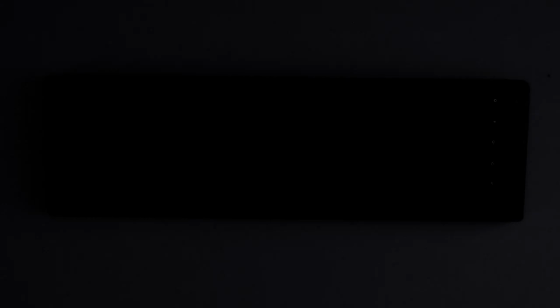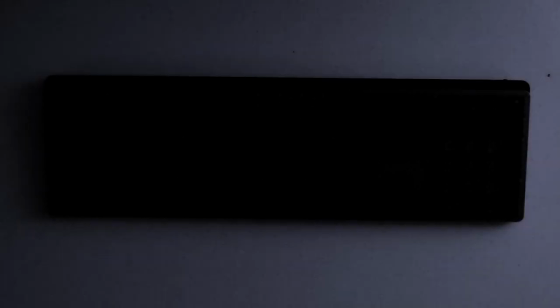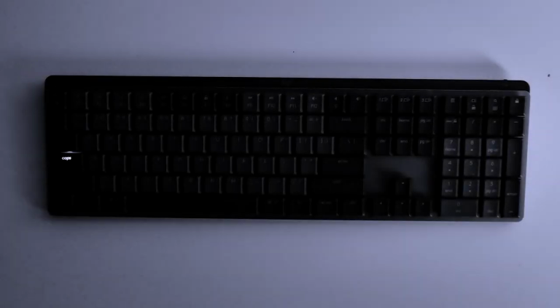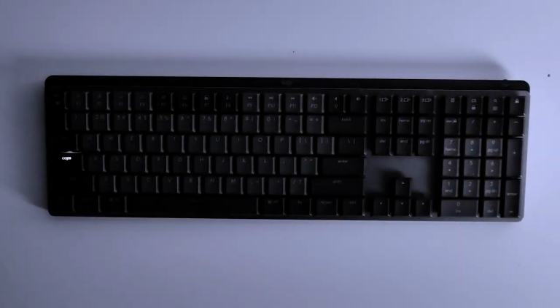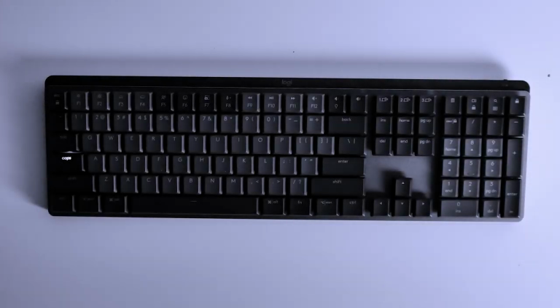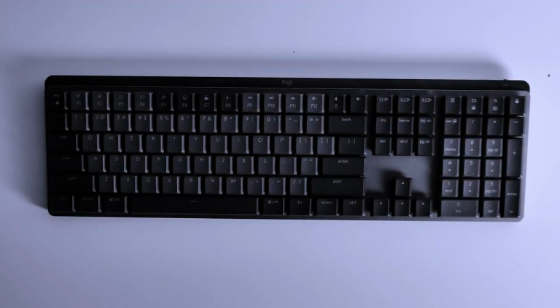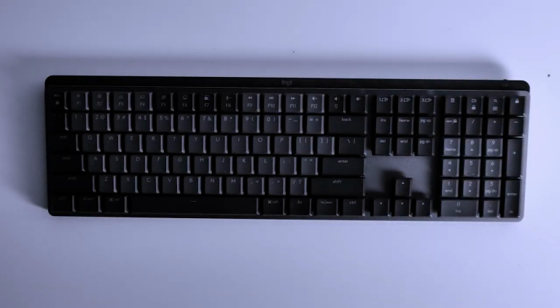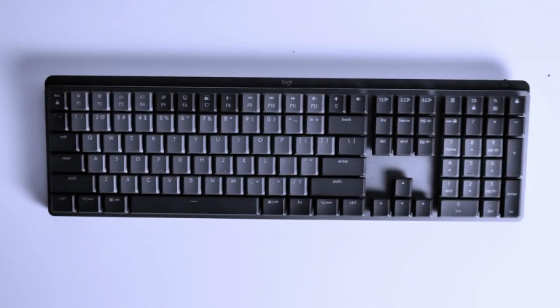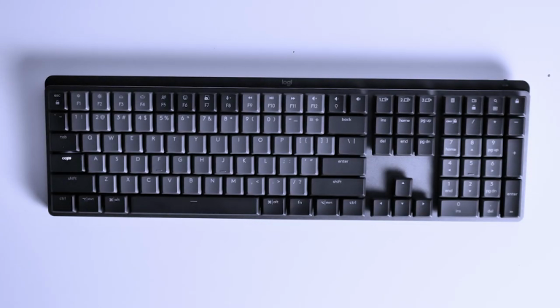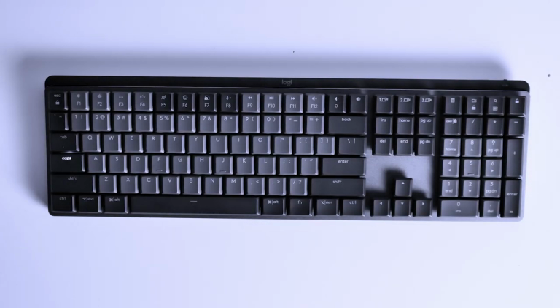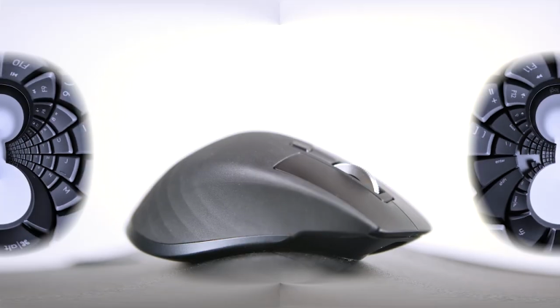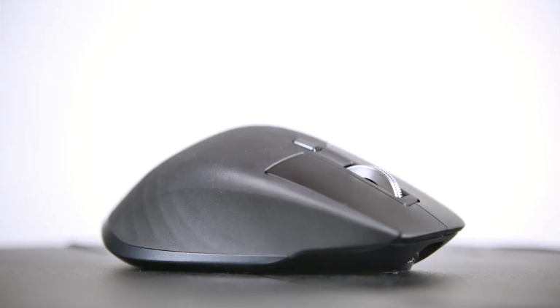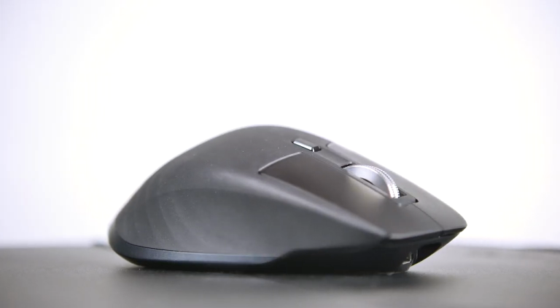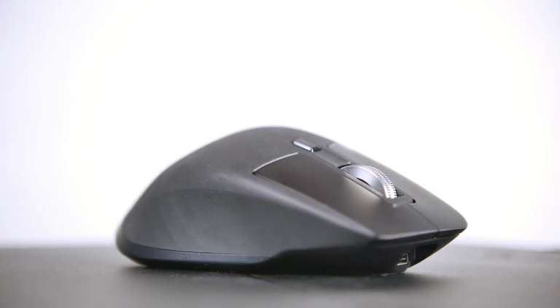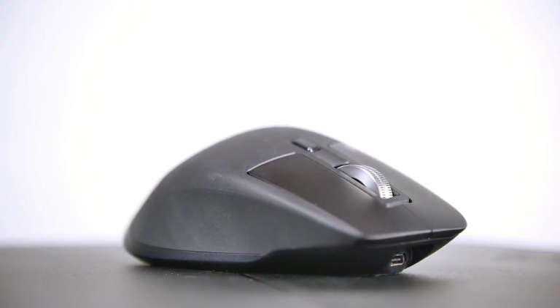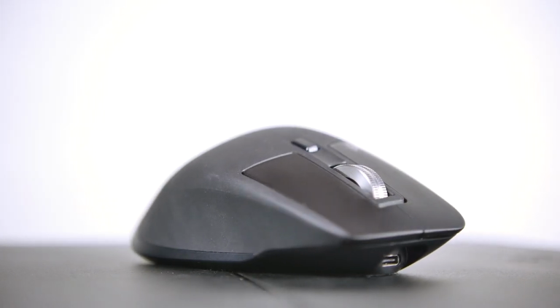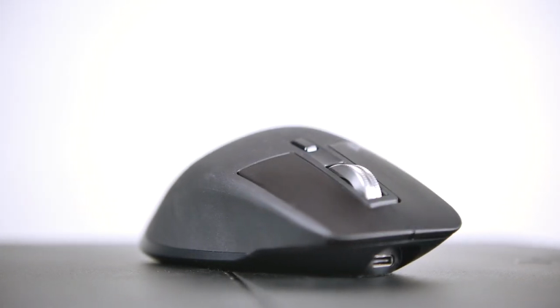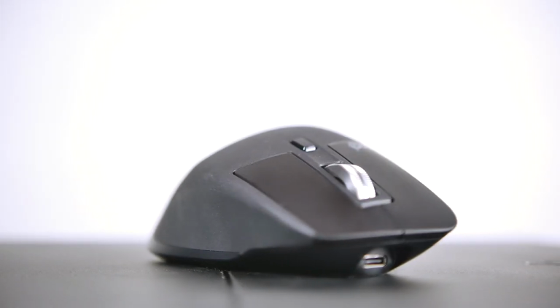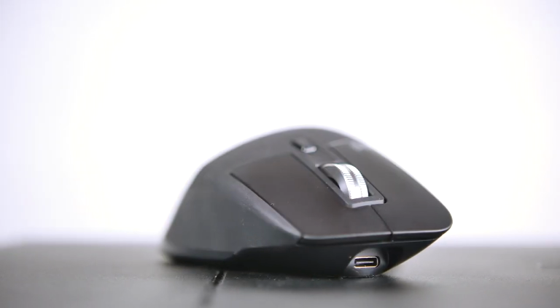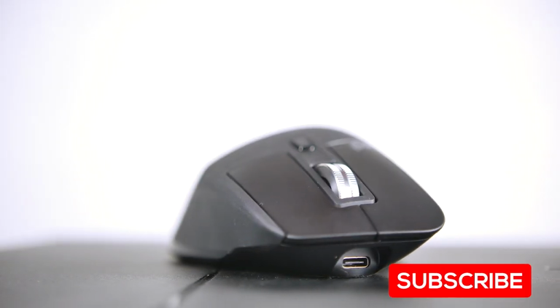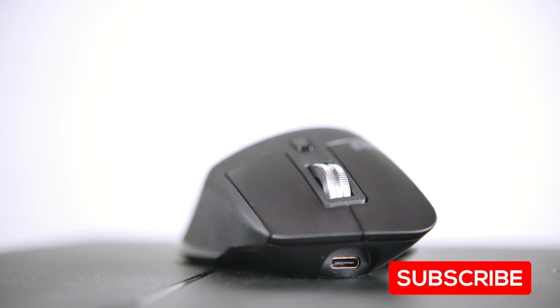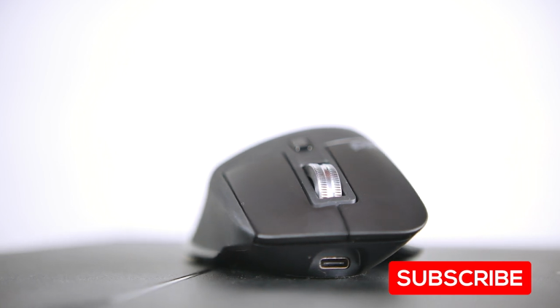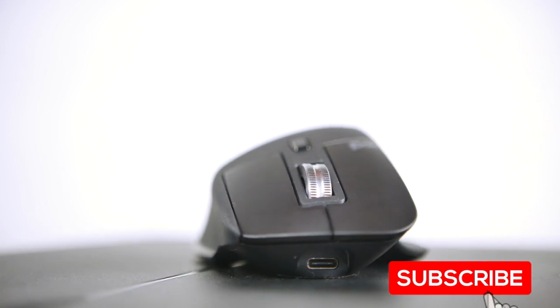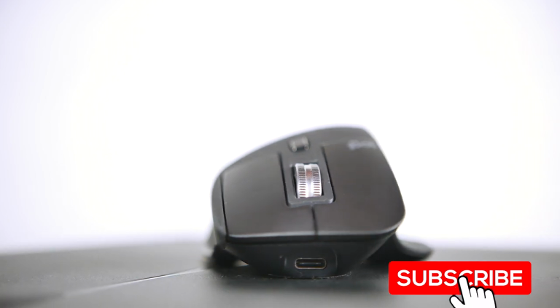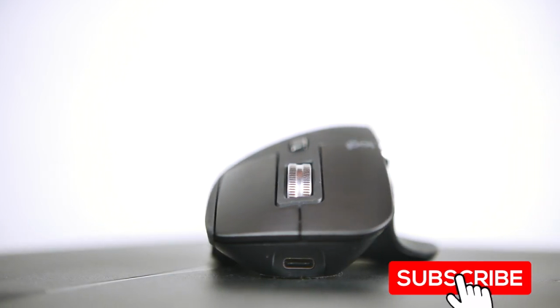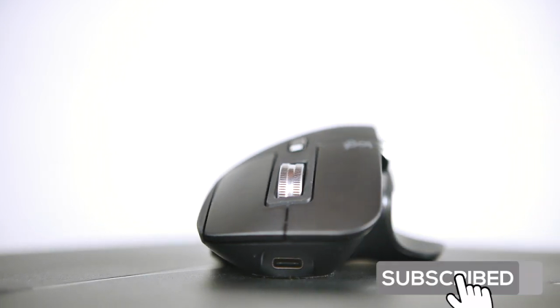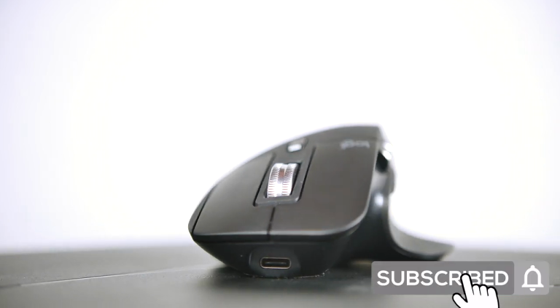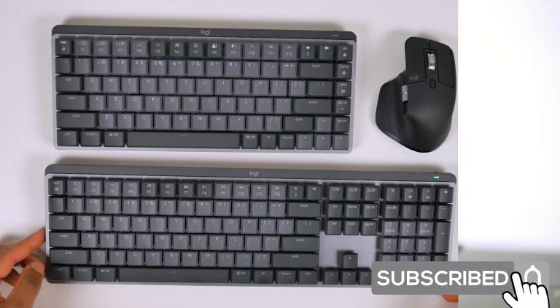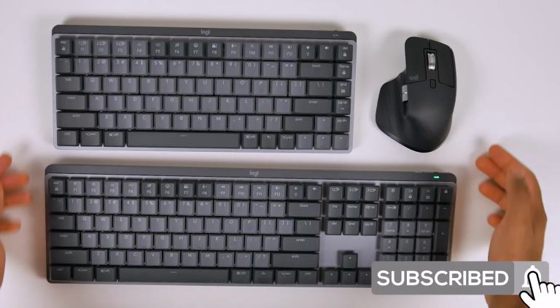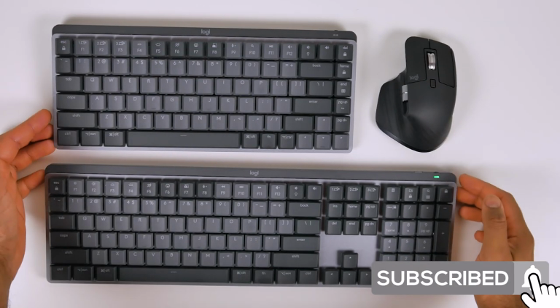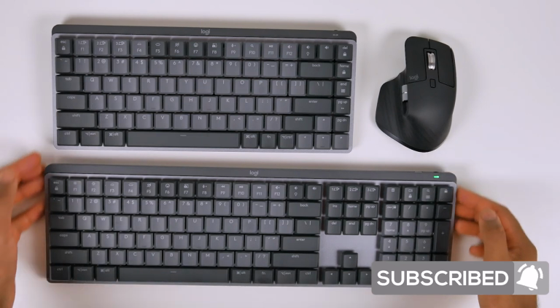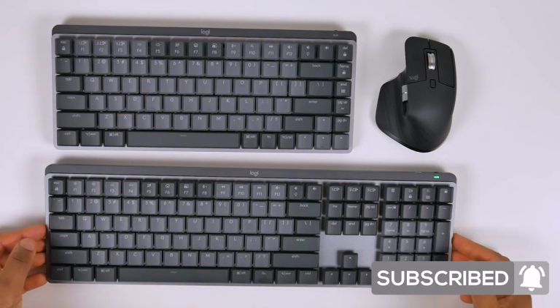What's up folks, how's it going? This is Waj from MW Technology, and today we're going to be taking a look at the new generation of Logitech peripherals from the MX line, specifically the new MX Master 3S mouse as well as the MX Mechanical keyboard.